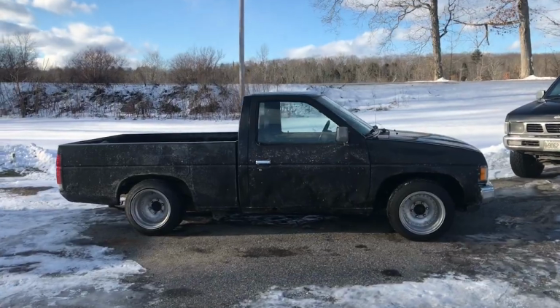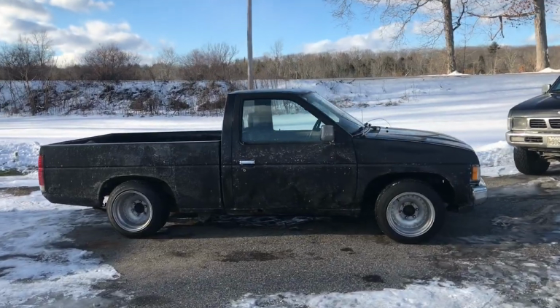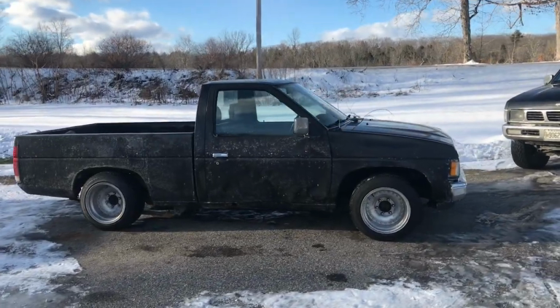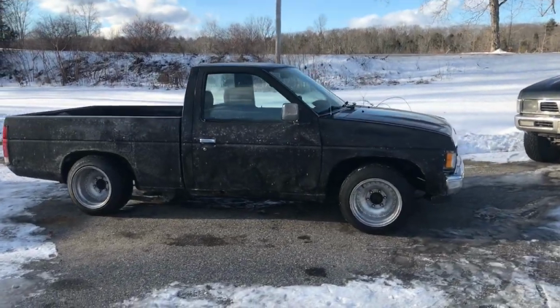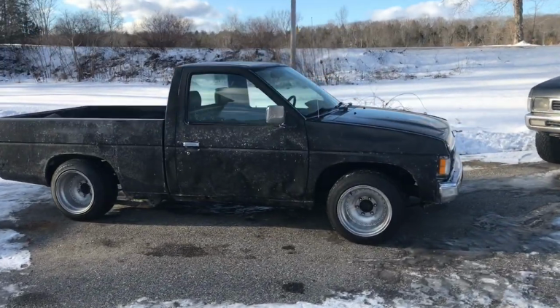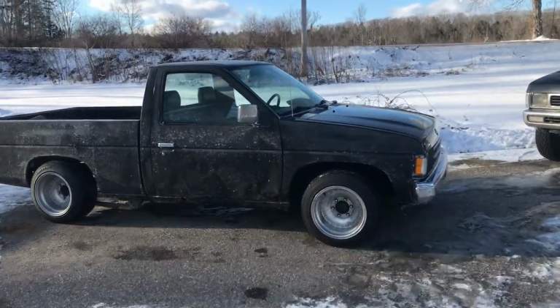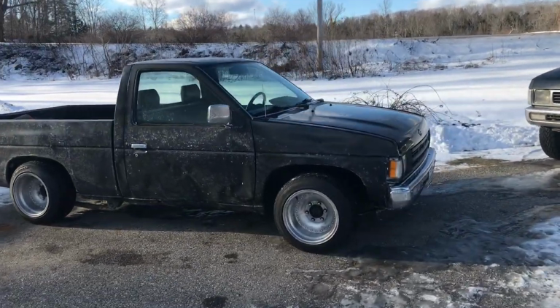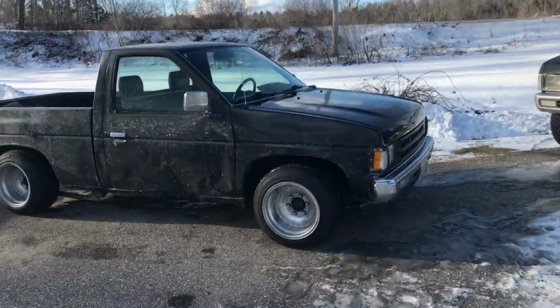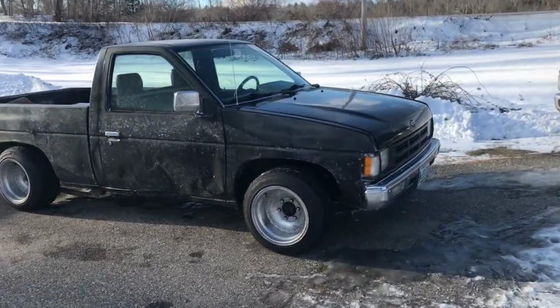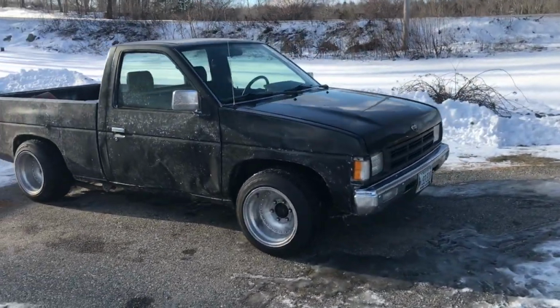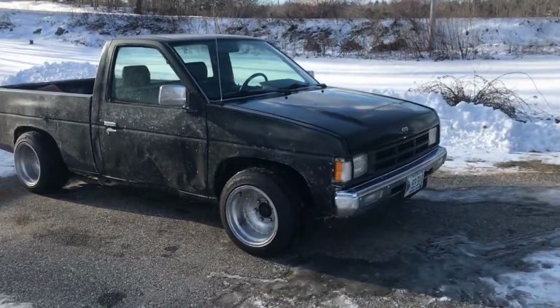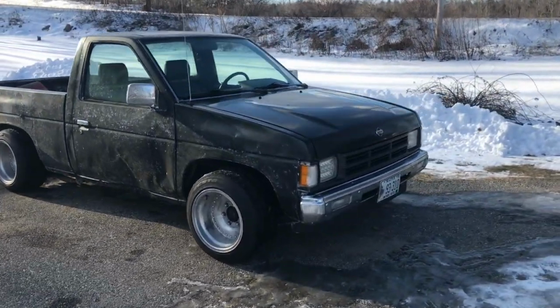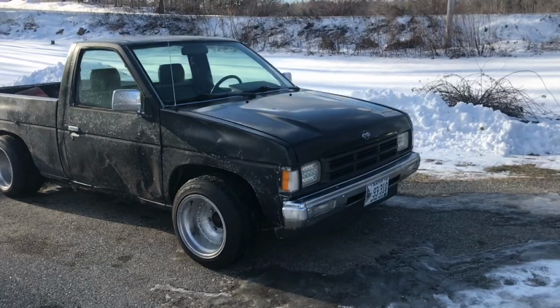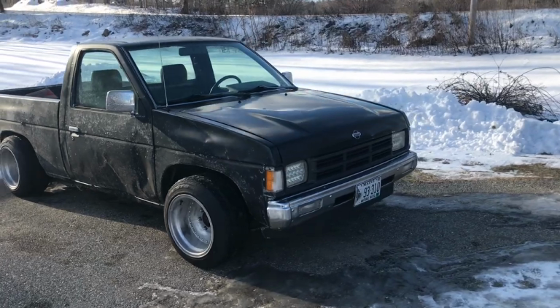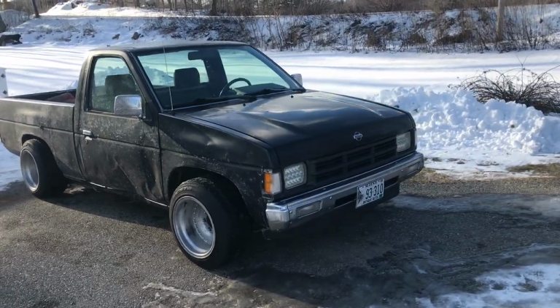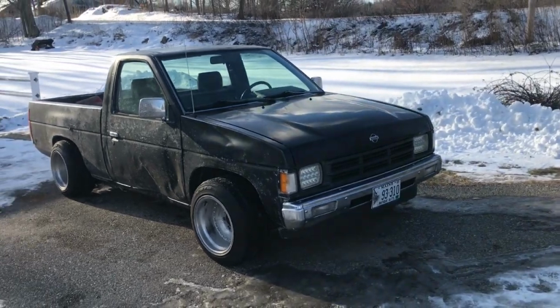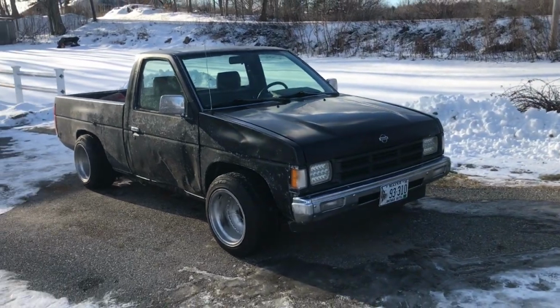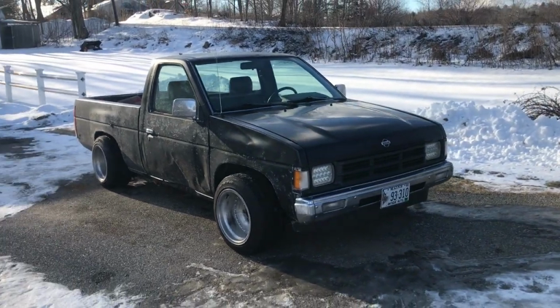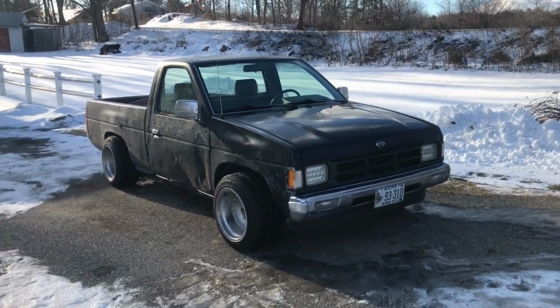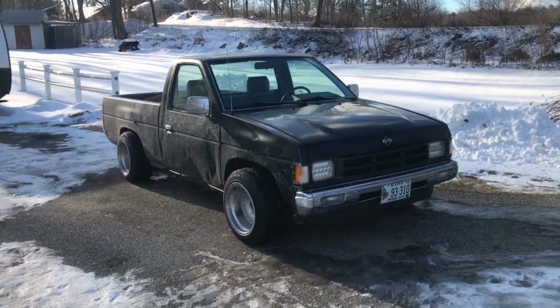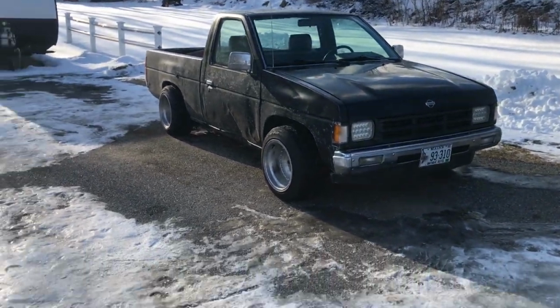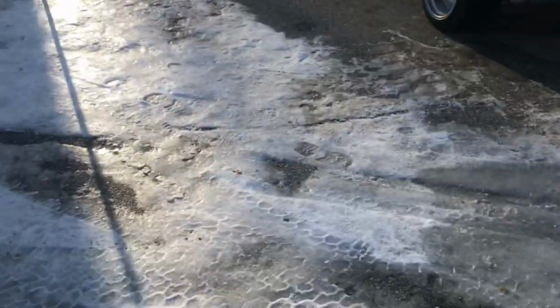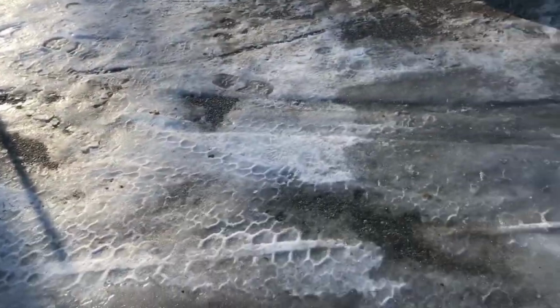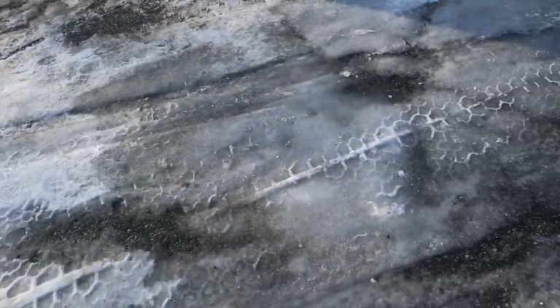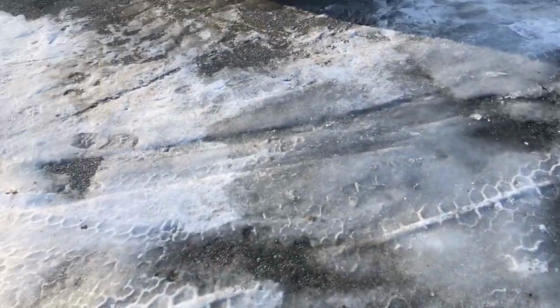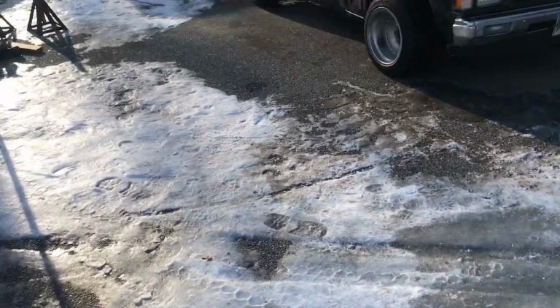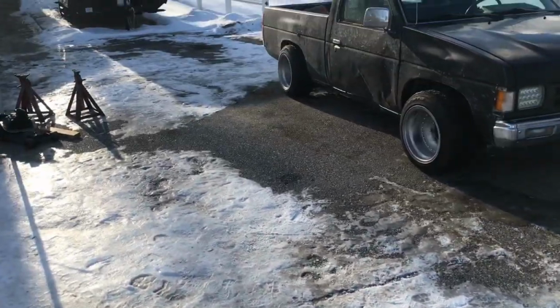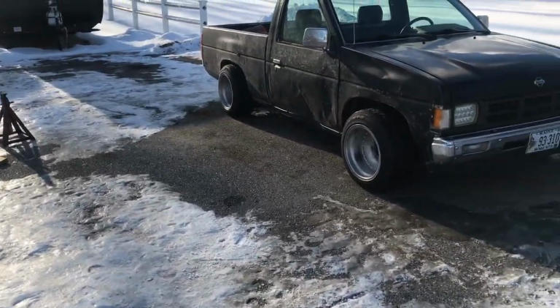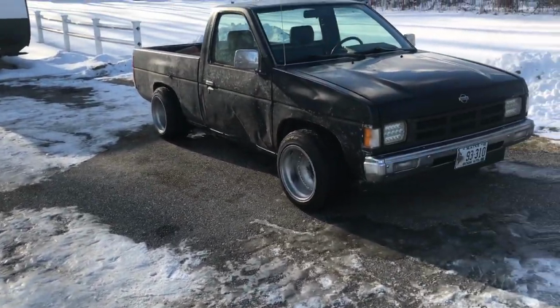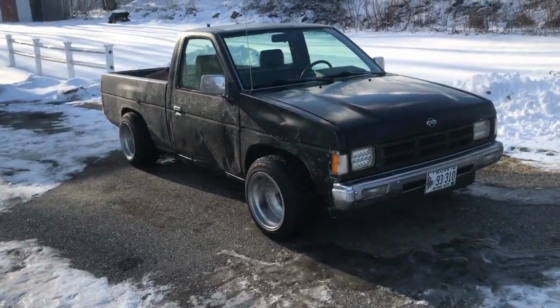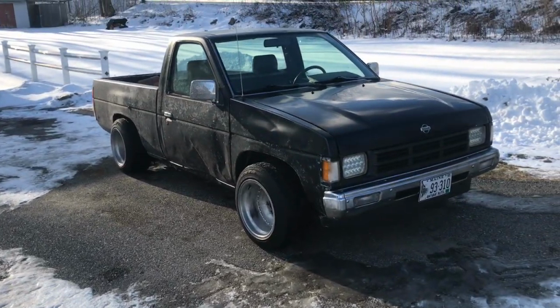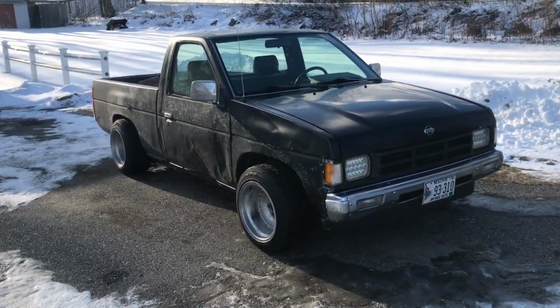As you guys just saw, our test drive went well. I'm sorry I really didn't film a how-to — I've said it multiple times, but it's literally 20 degrees out and we're laying on legitimate ice and snow trying to get this done.